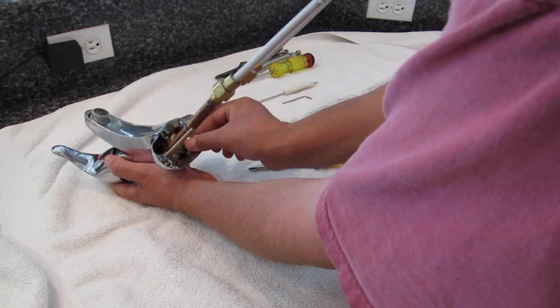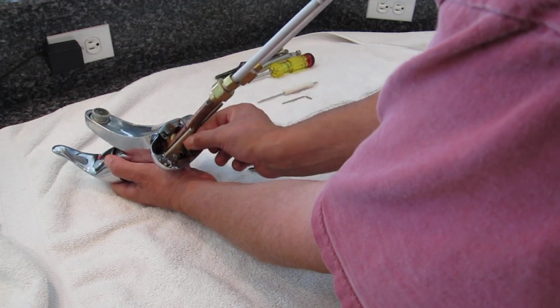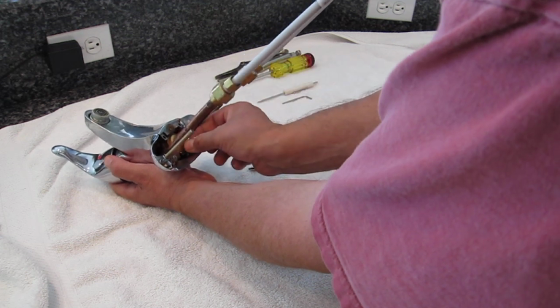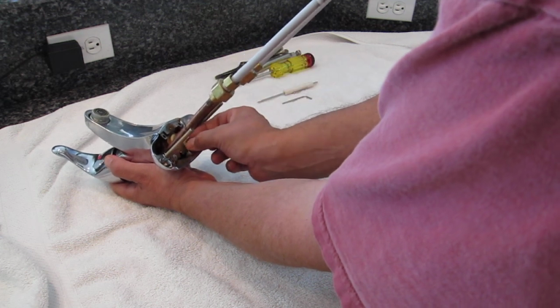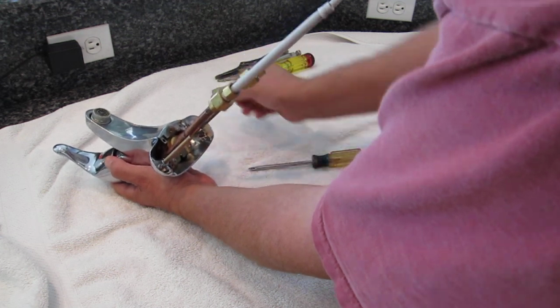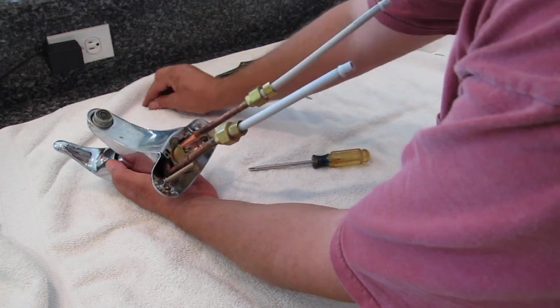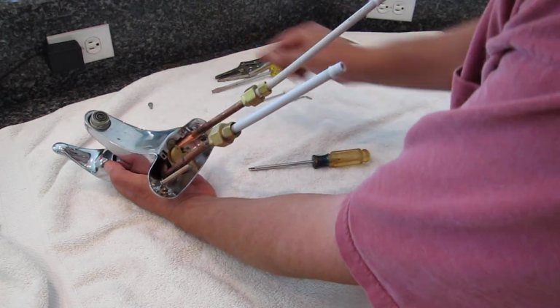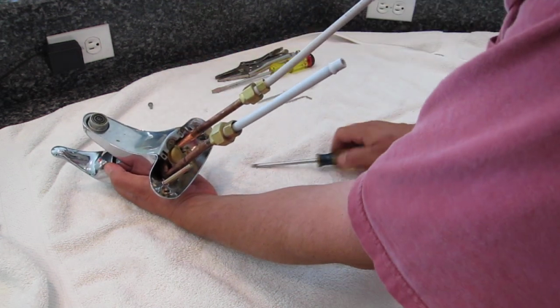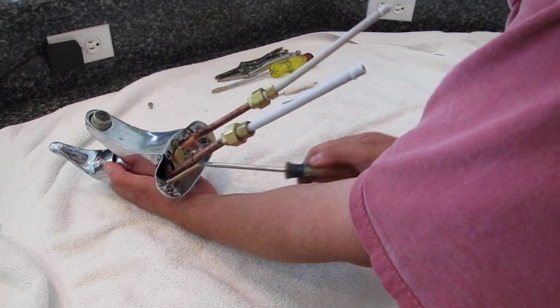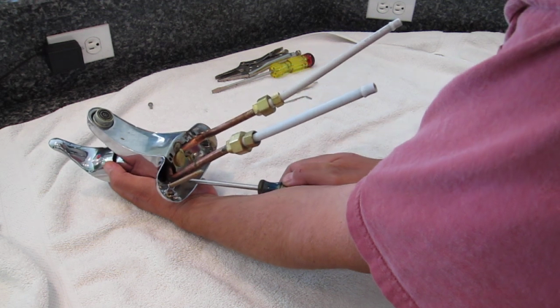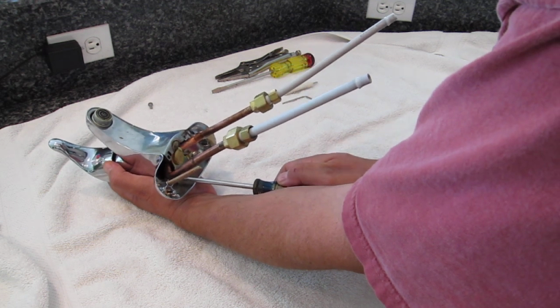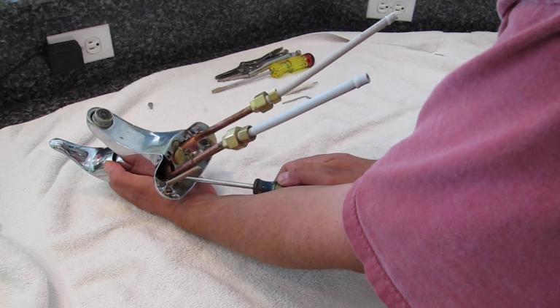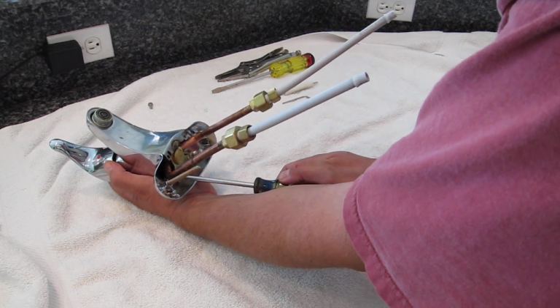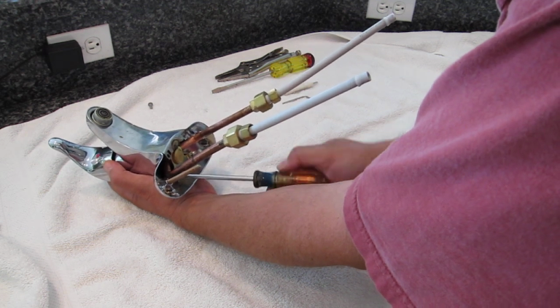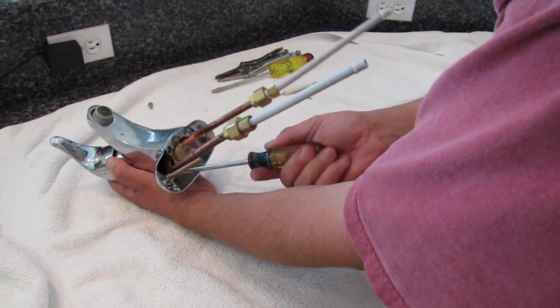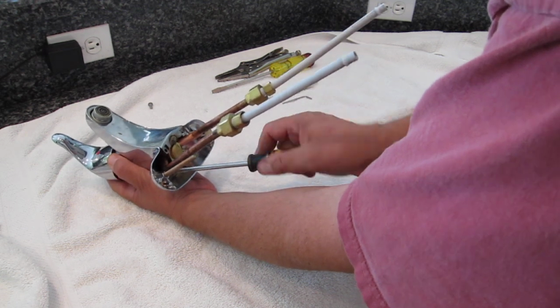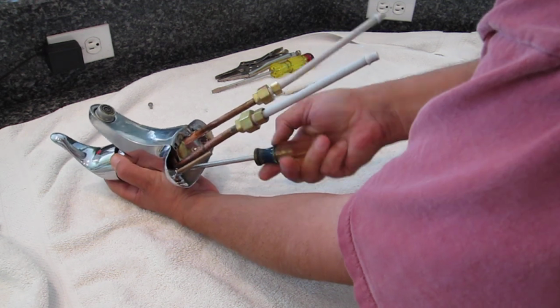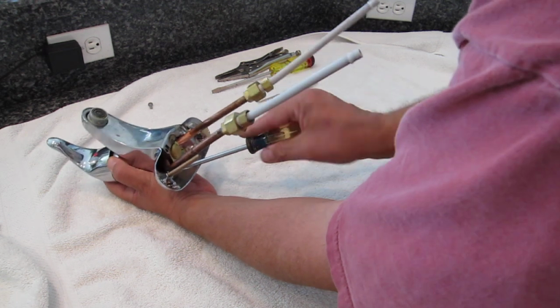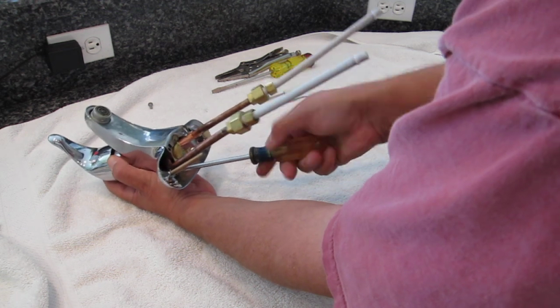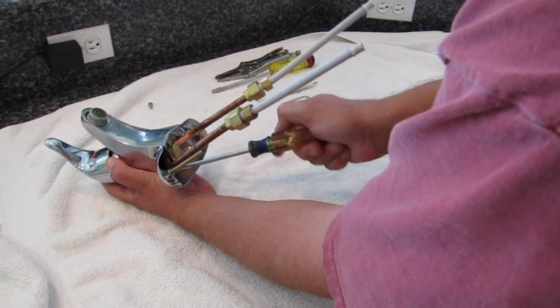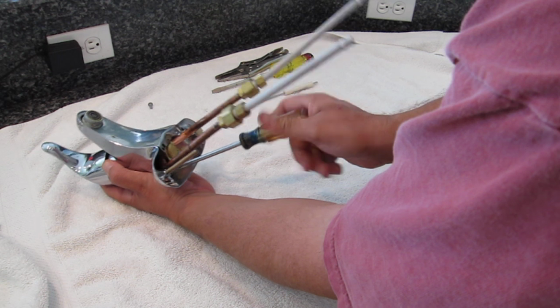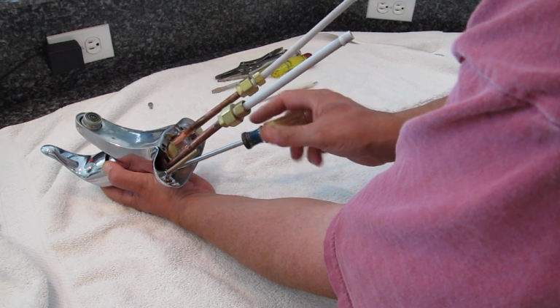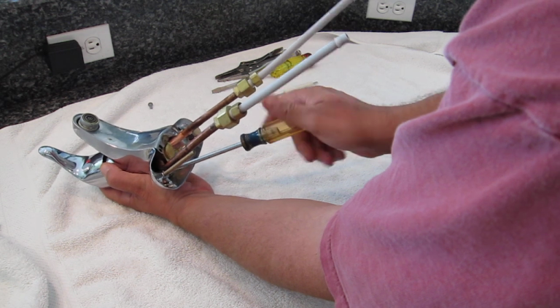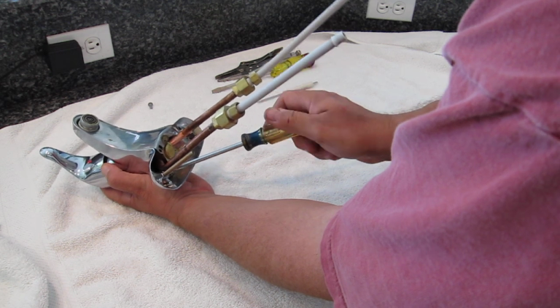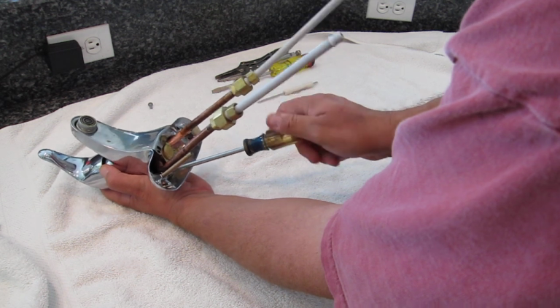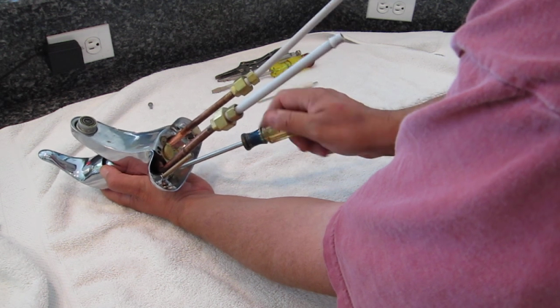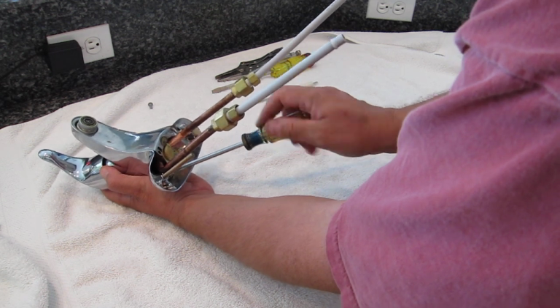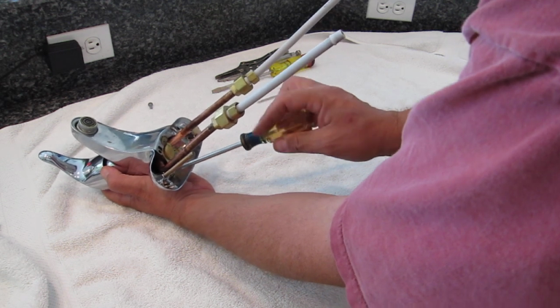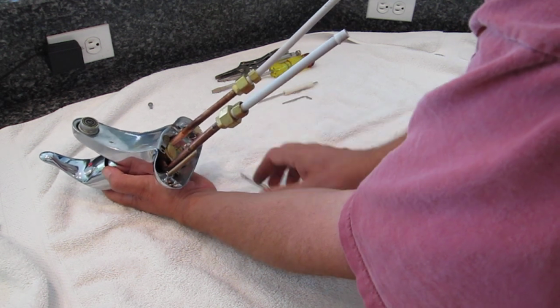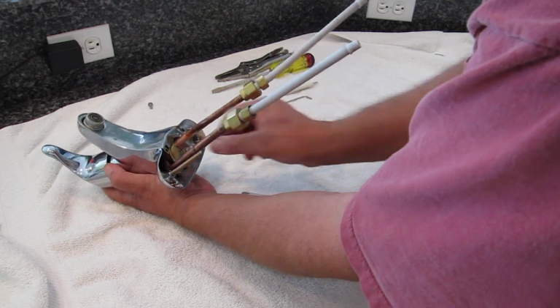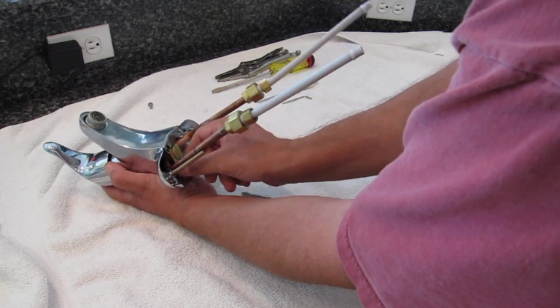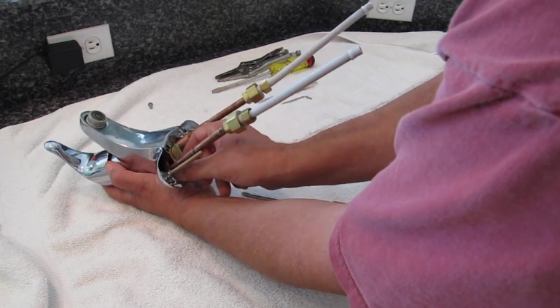For tools you're going to need a Phillips screwdriver, a standard screwdriver, a pair of vise grips, a jeweler's screwdriver, and a 3/32 hex wrench.